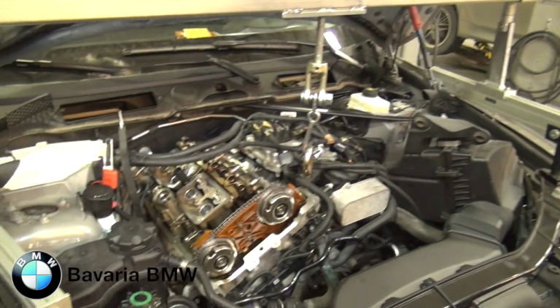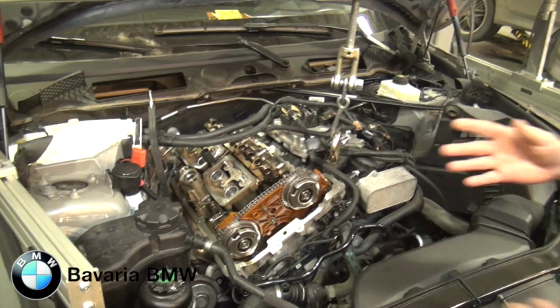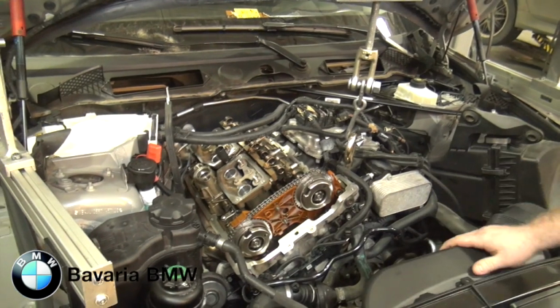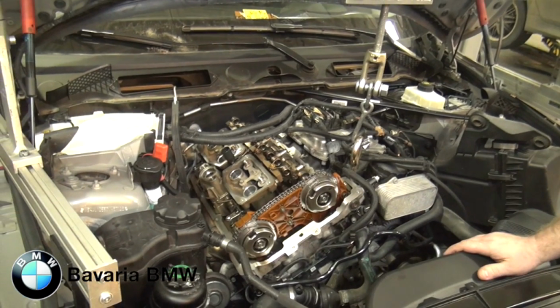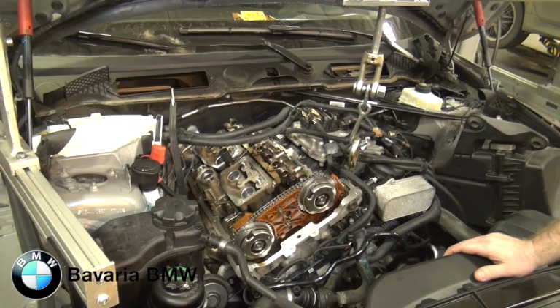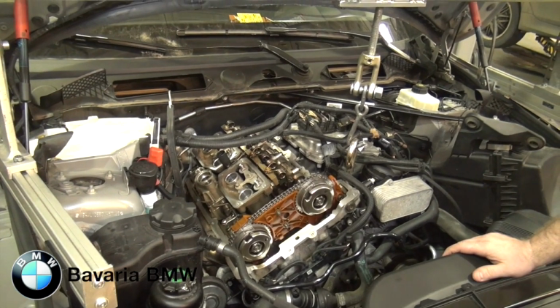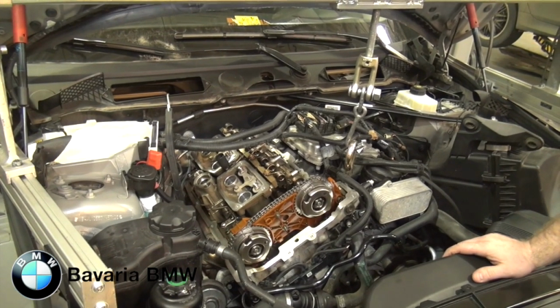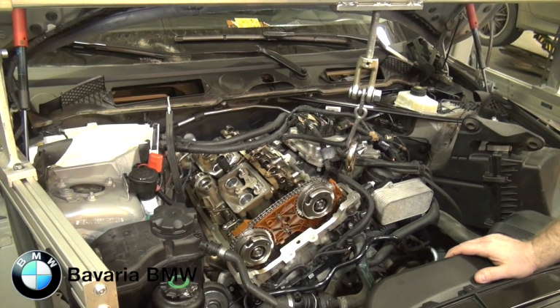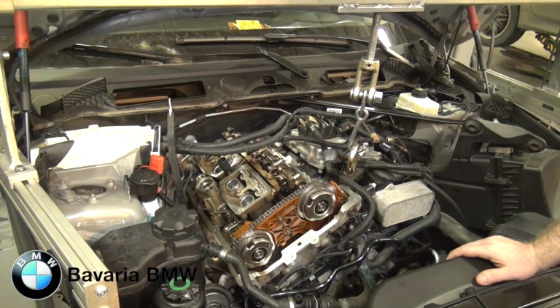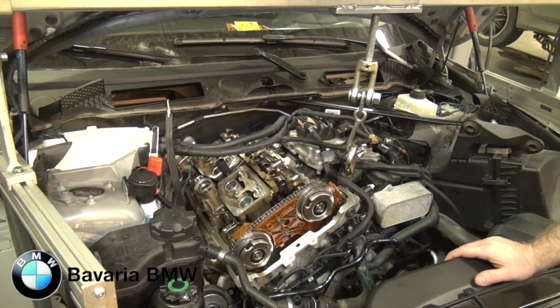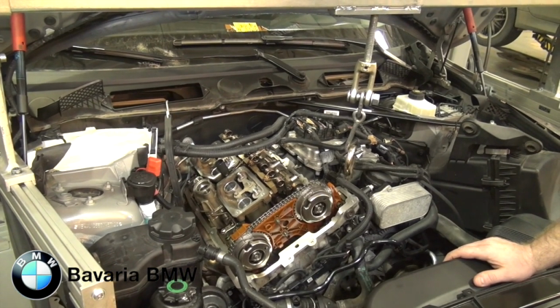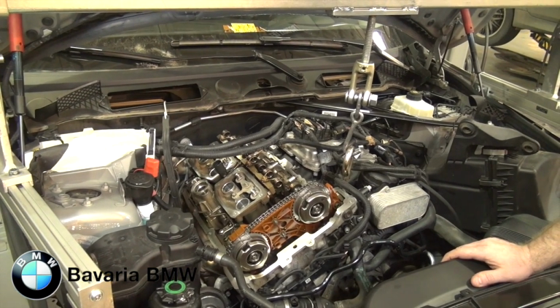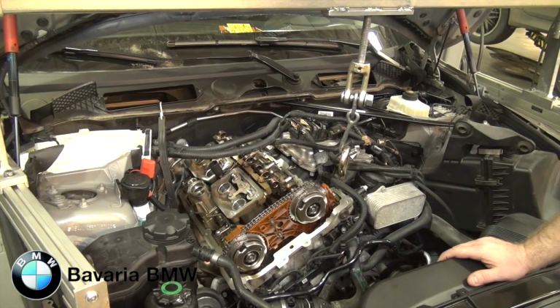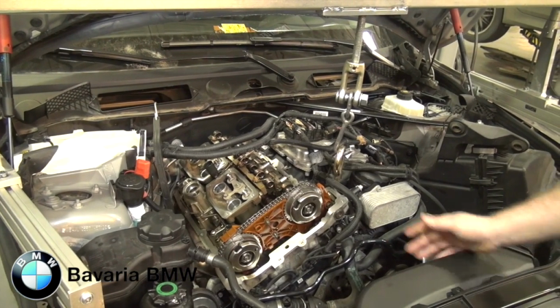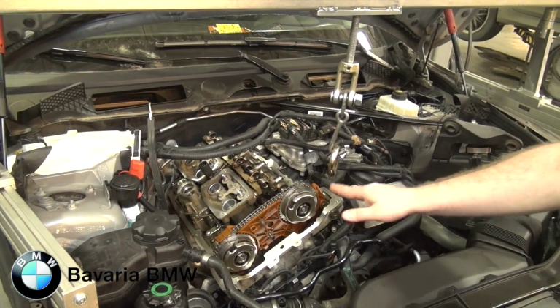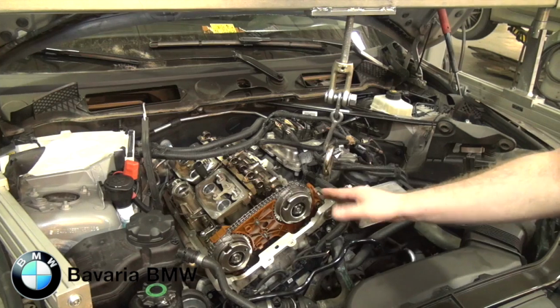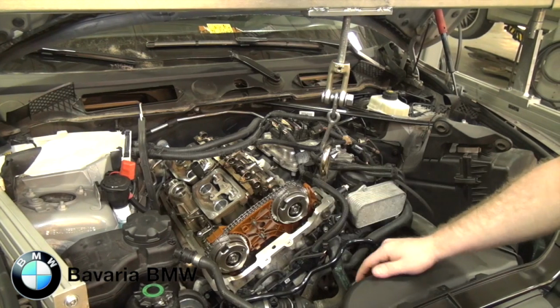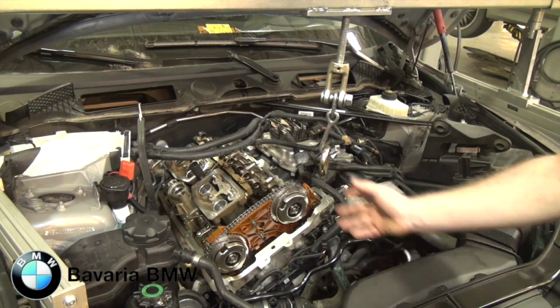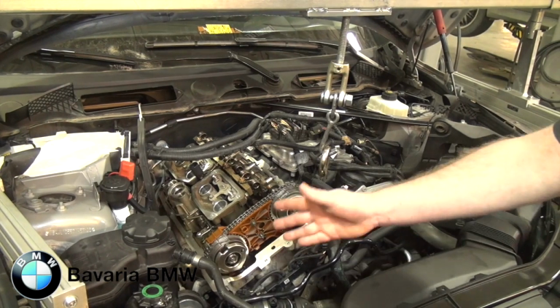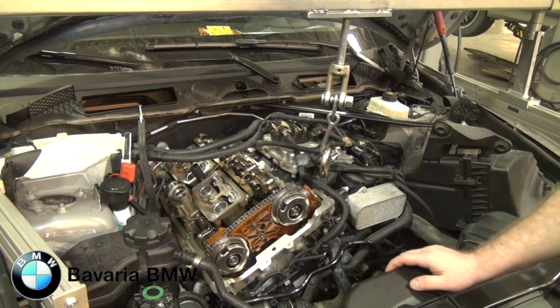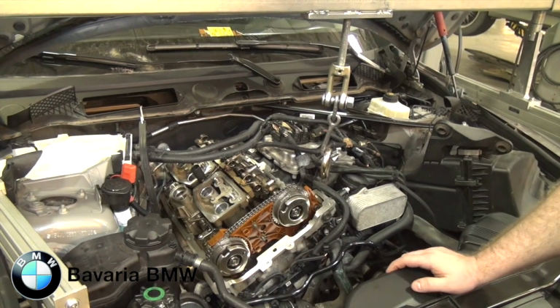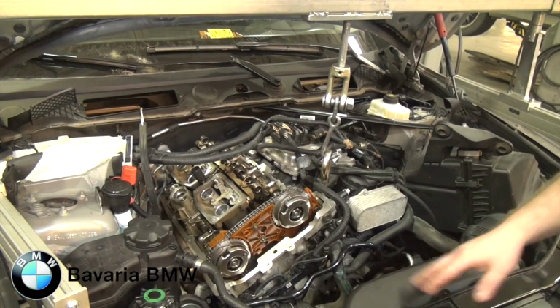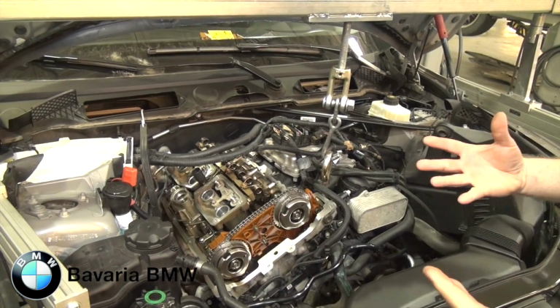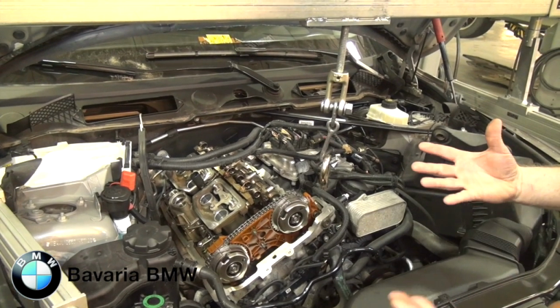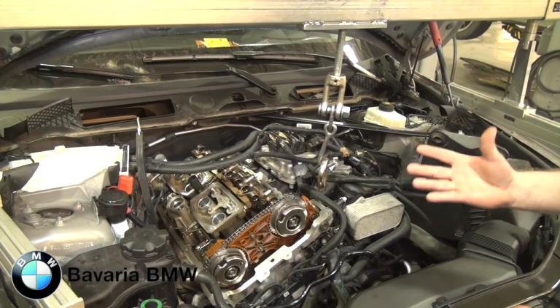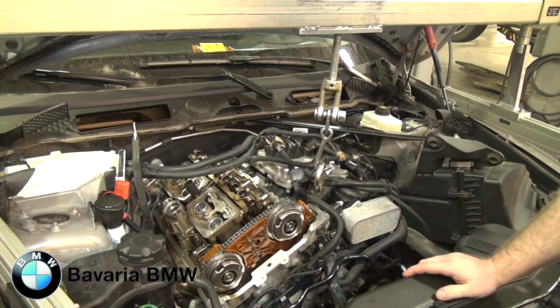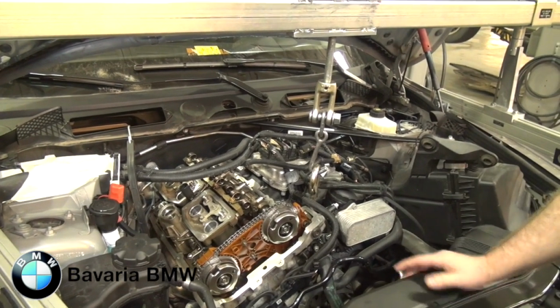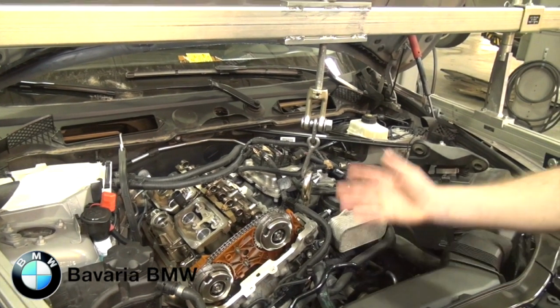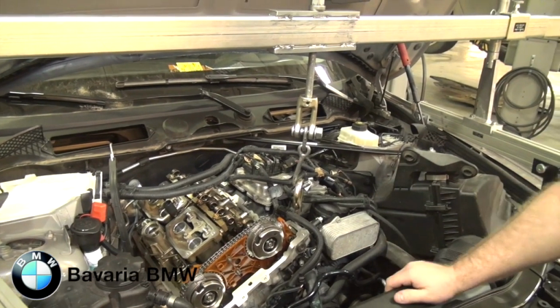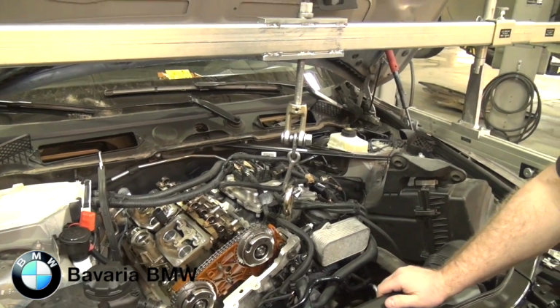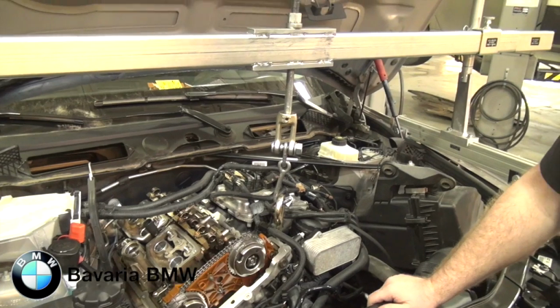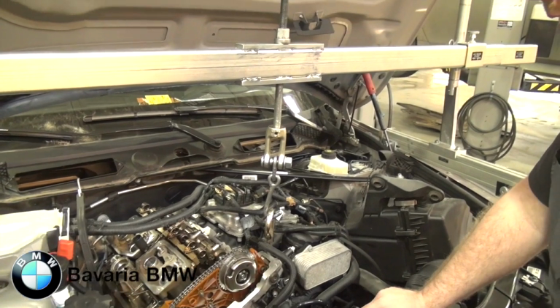One of the proprietary technologies that BMW uses is the Vanos variable valve timing, which allows us to vary the timing of our intake and exhaust camshafts smoothly and seamlessly as the engine goes throughout its RPM range.